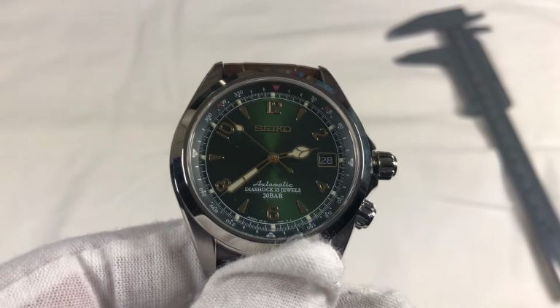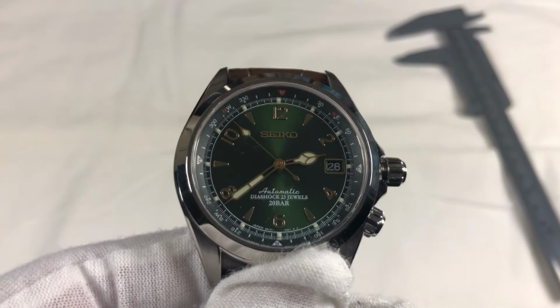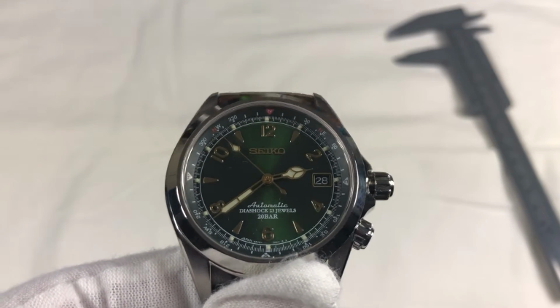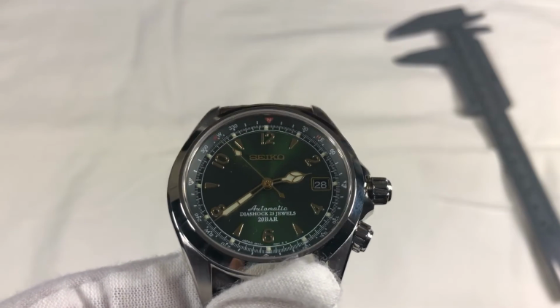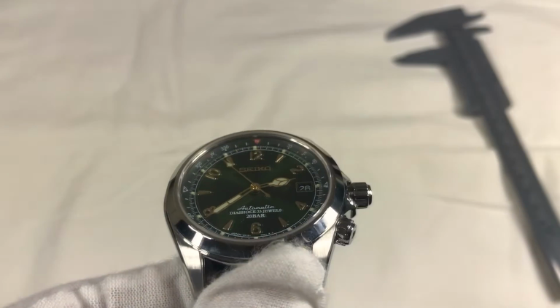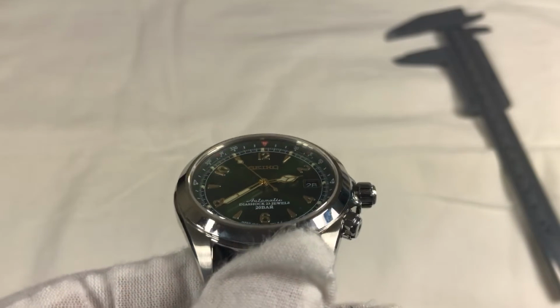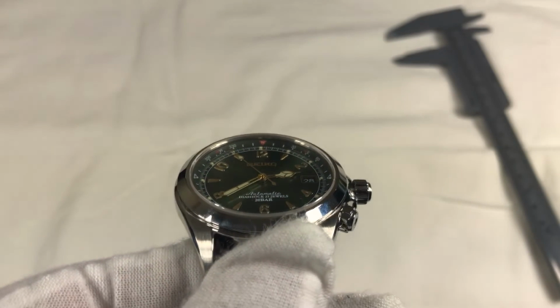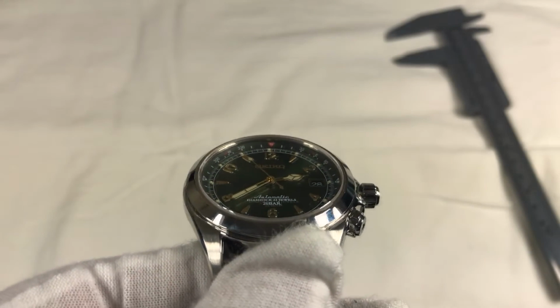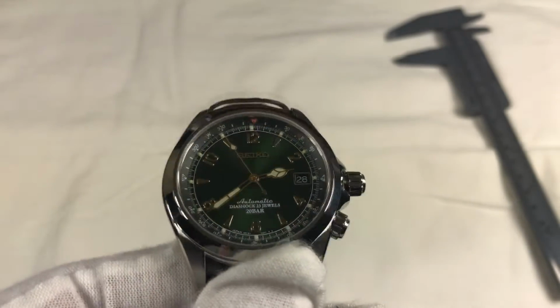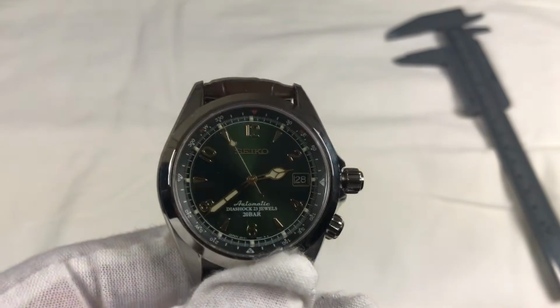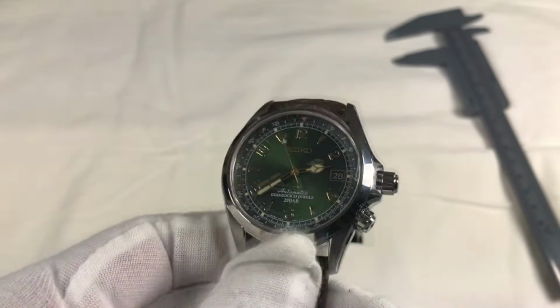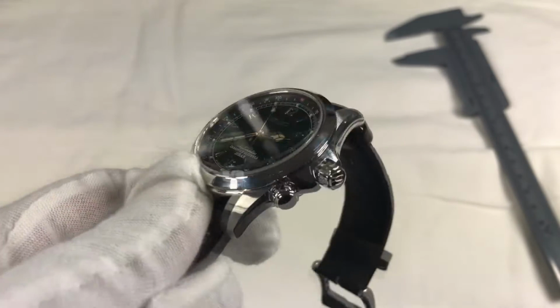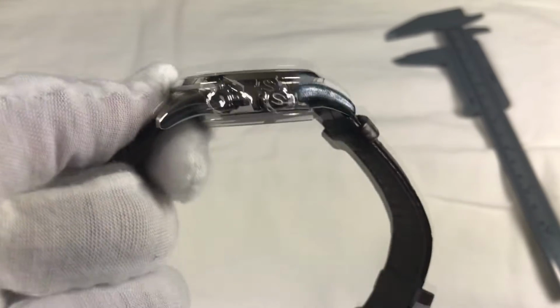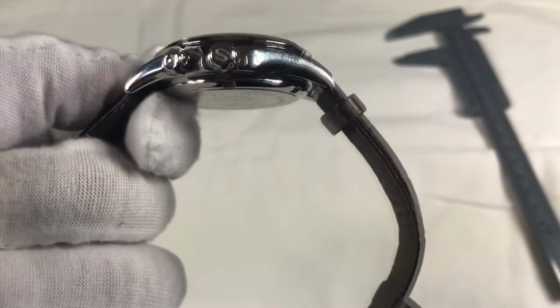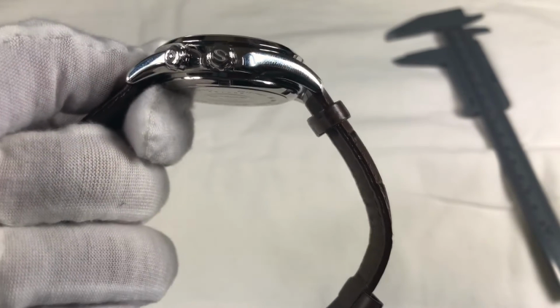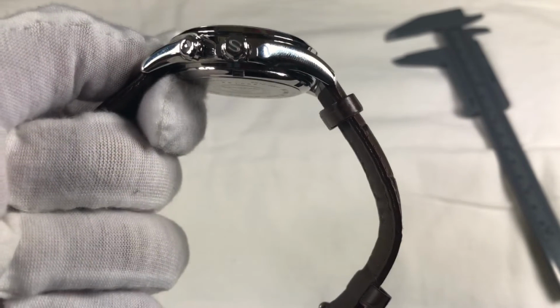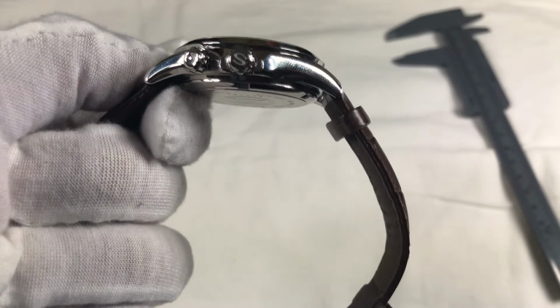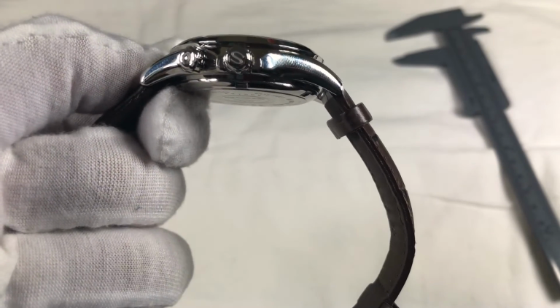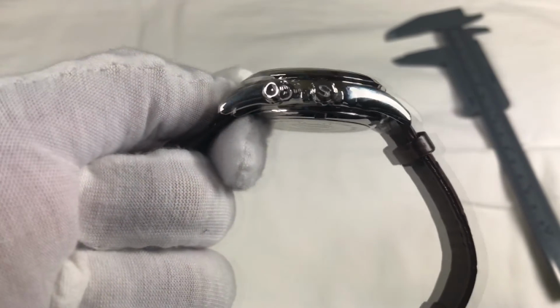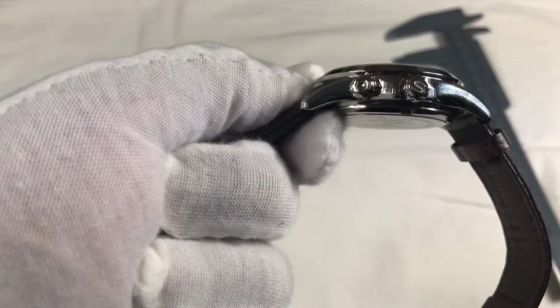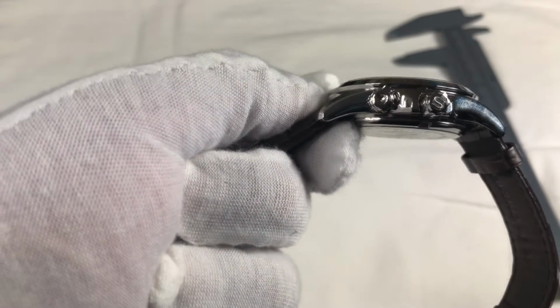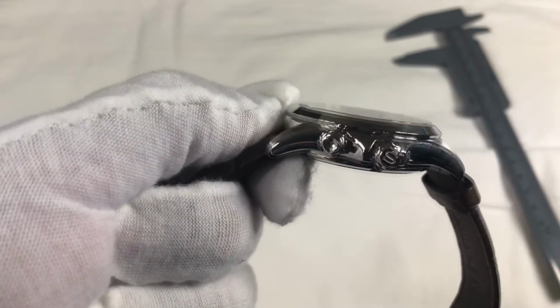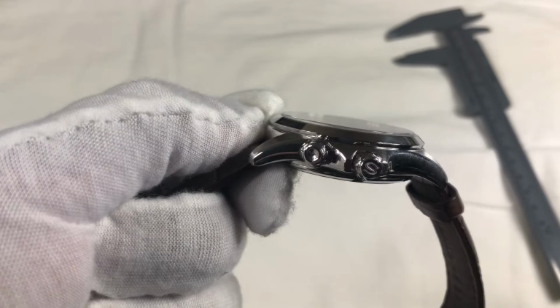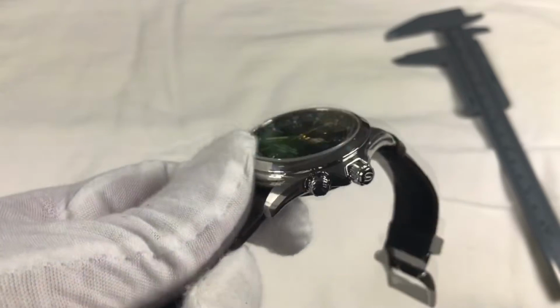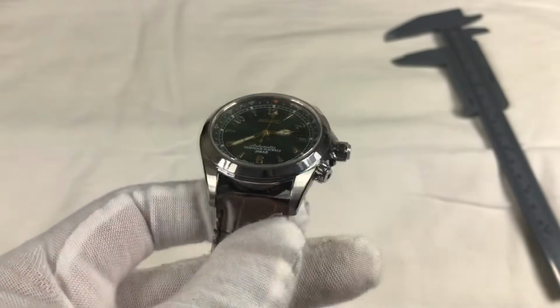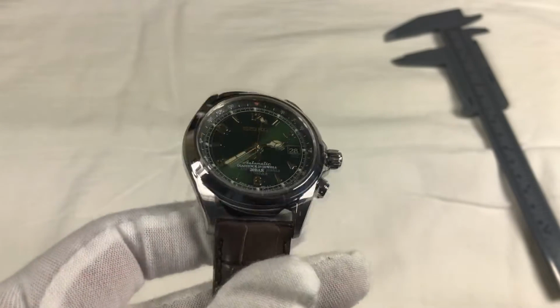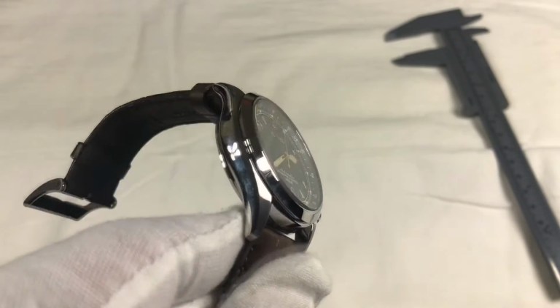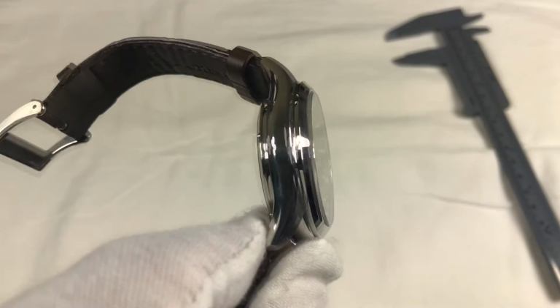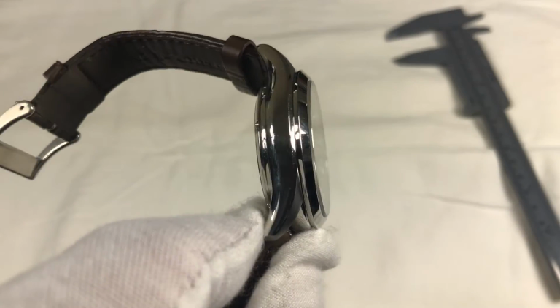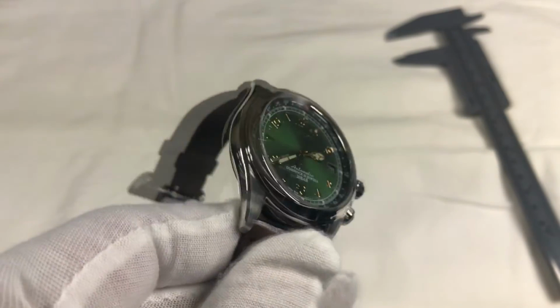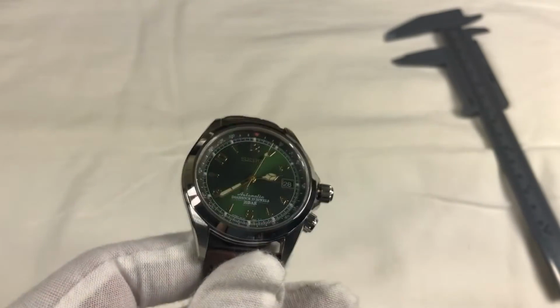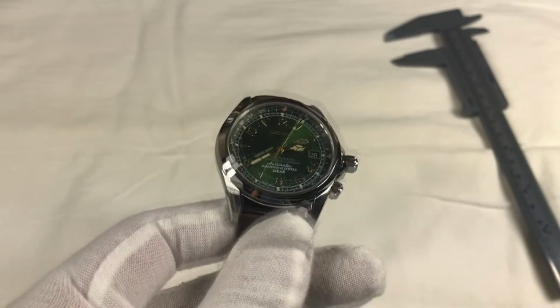What can I say? Seiko made it a hit, and this one is a keeper except for the strap. I'll leave a link in the description below if you want the specs. And as always, I hope this helped.